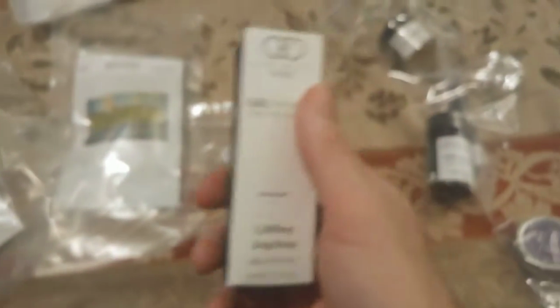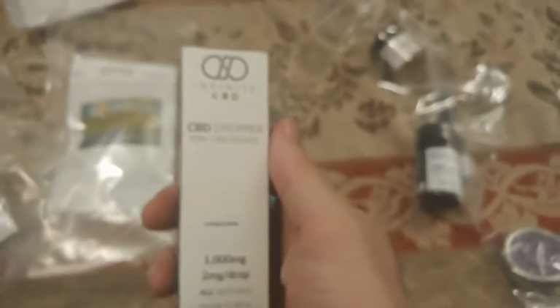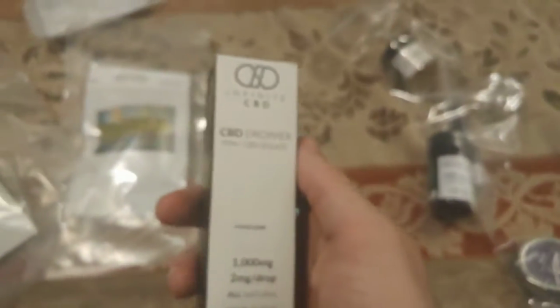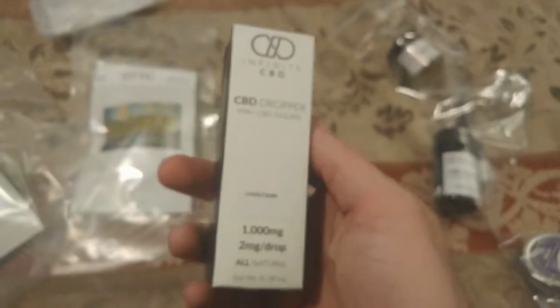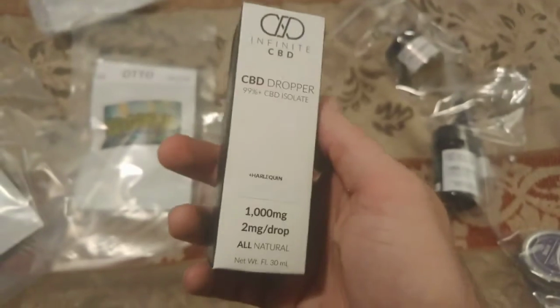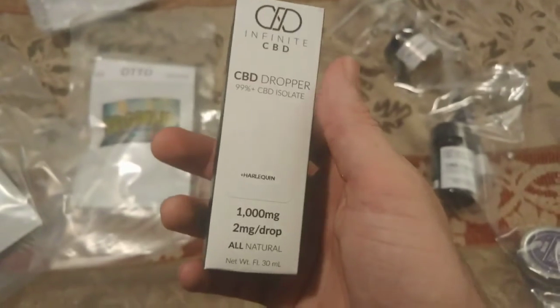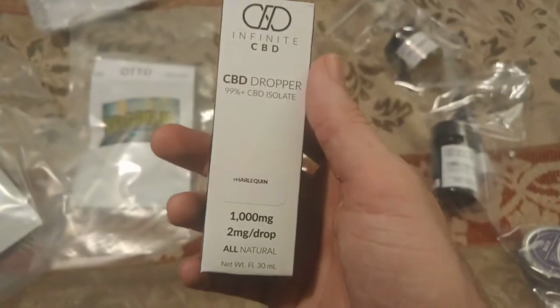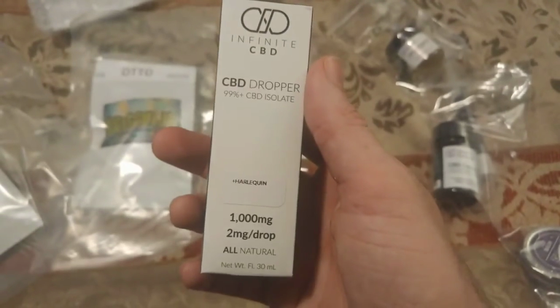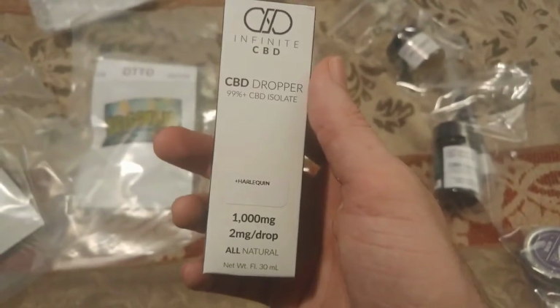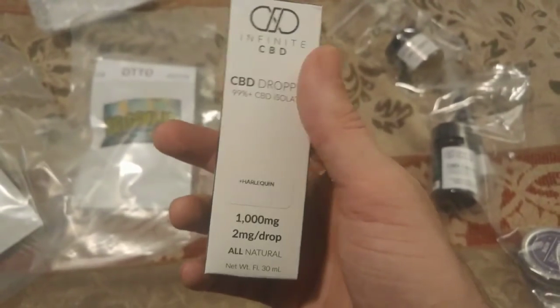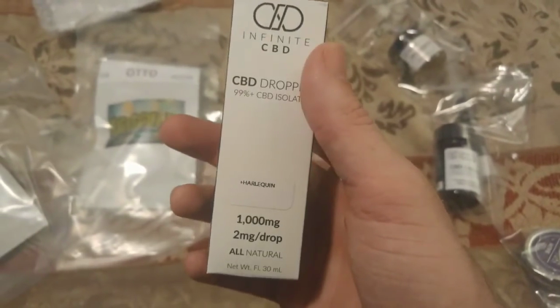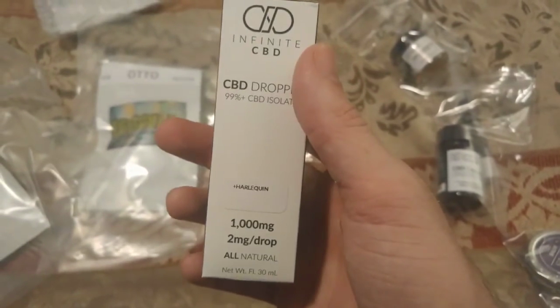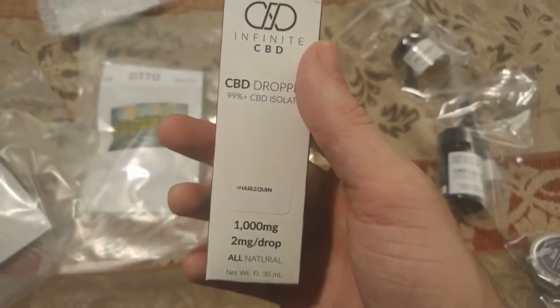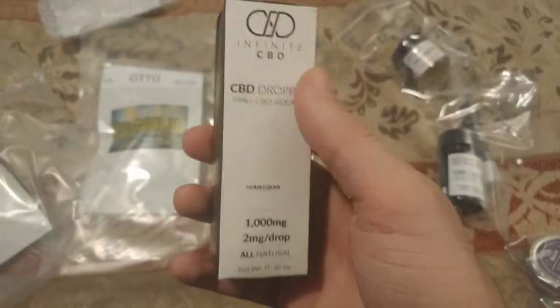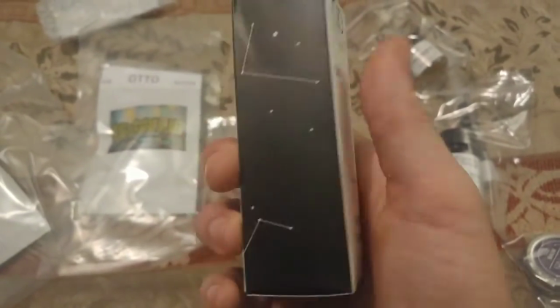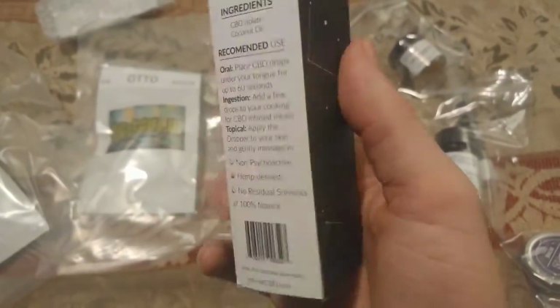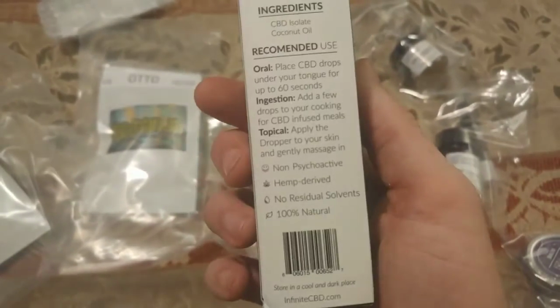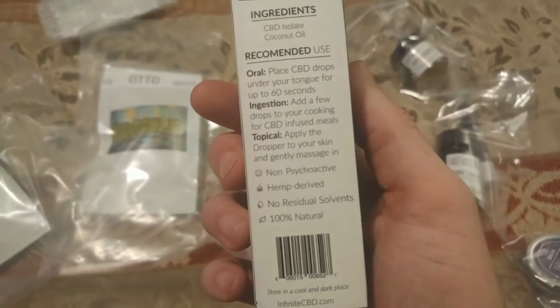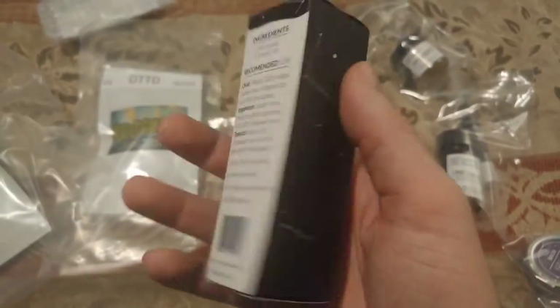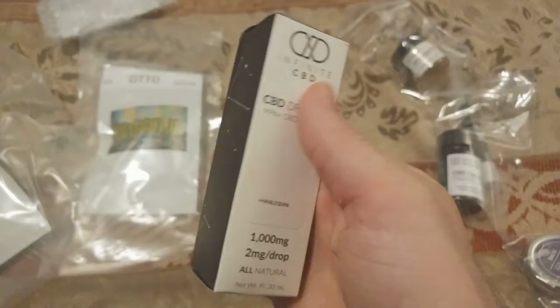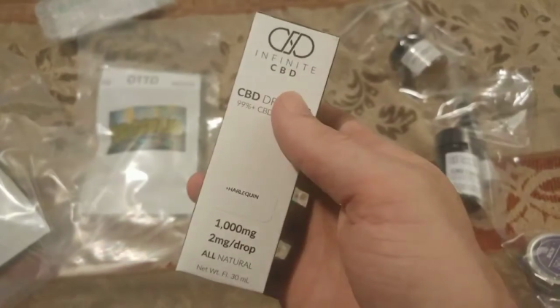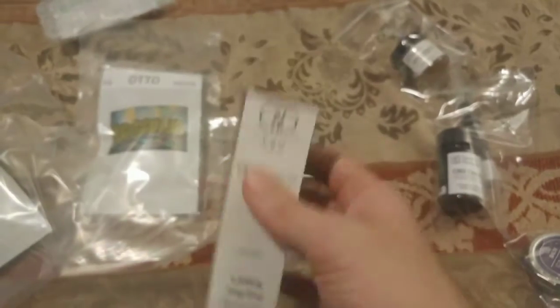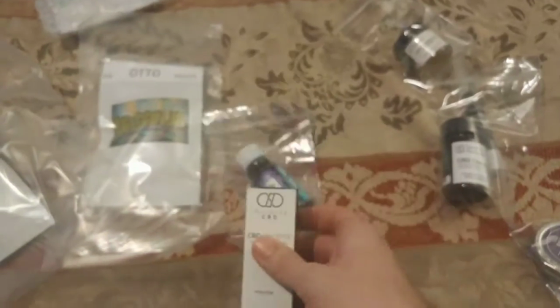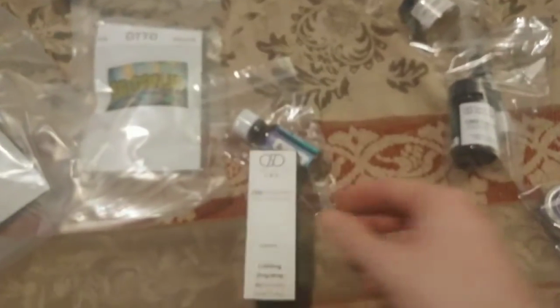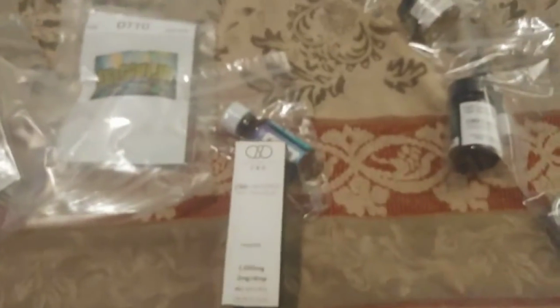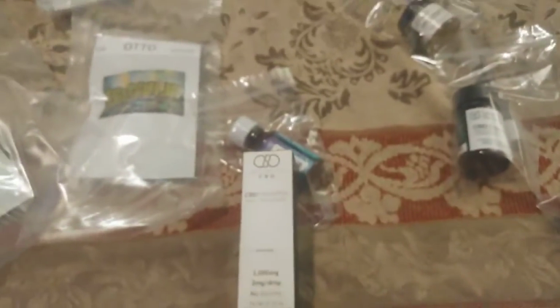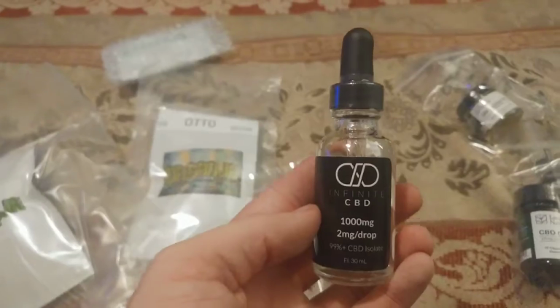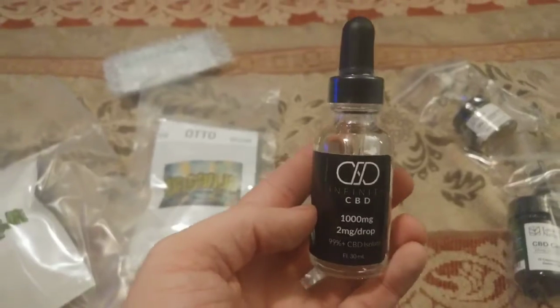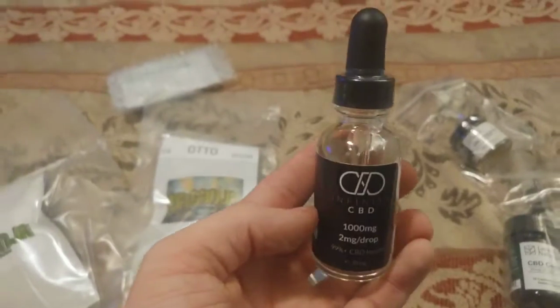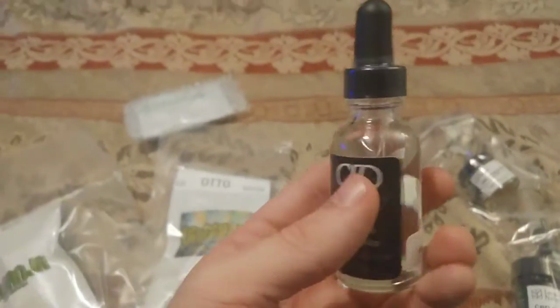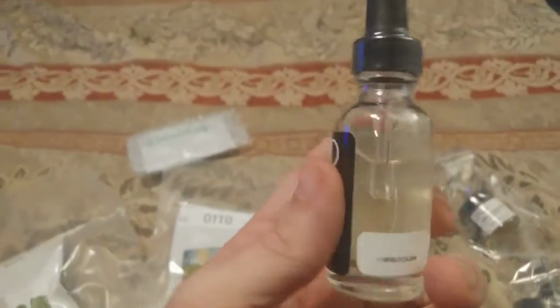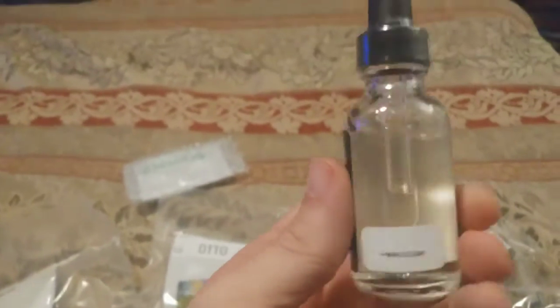Infinite CBD. Absolutely love this brand. Harlequin, terpene infused tincture. This bottle is awesome.